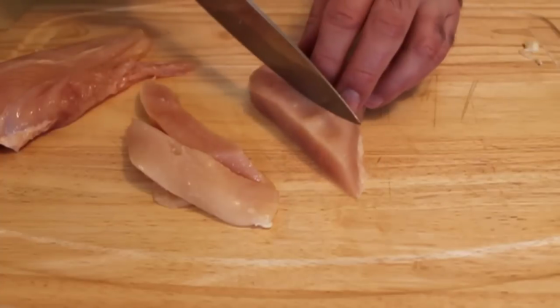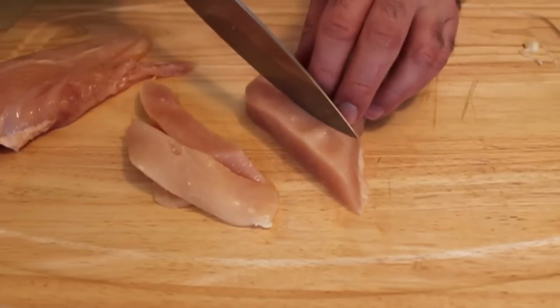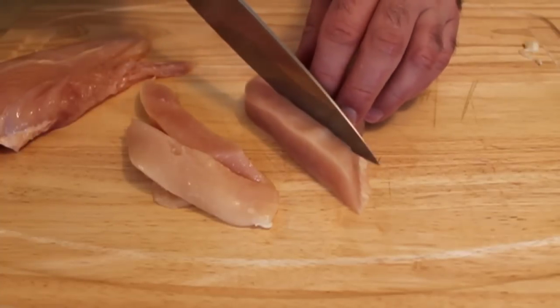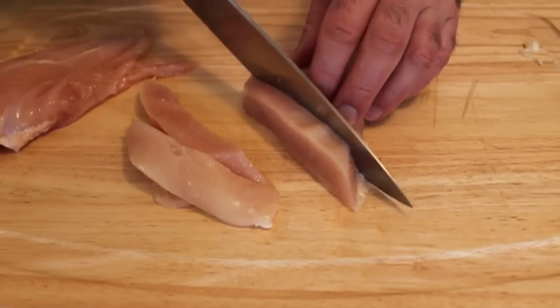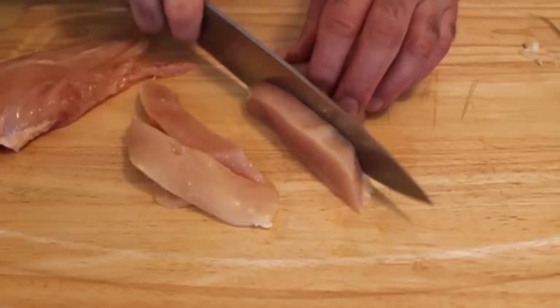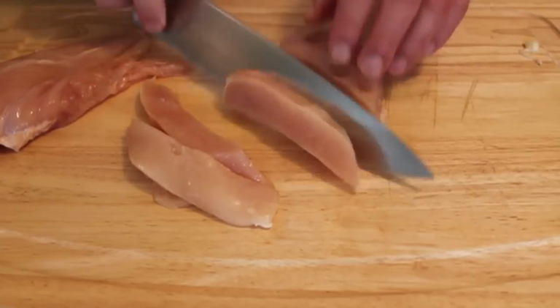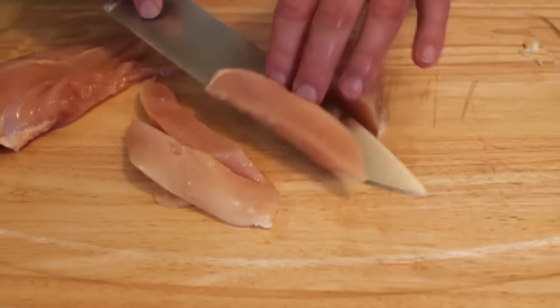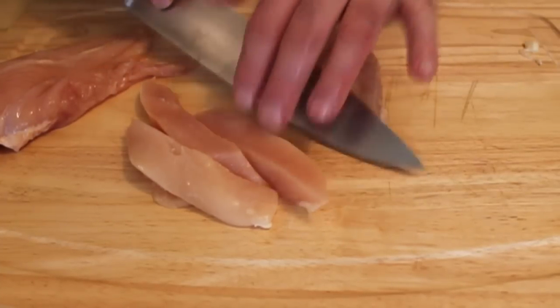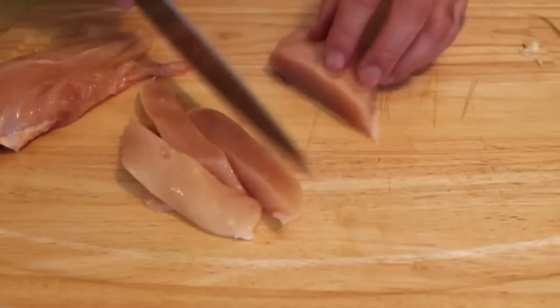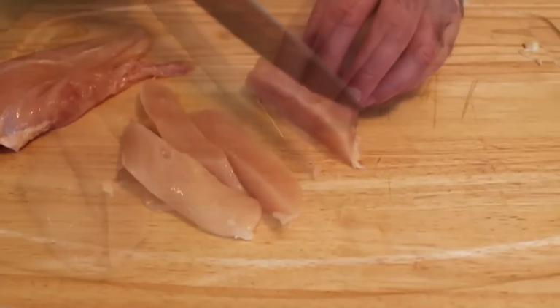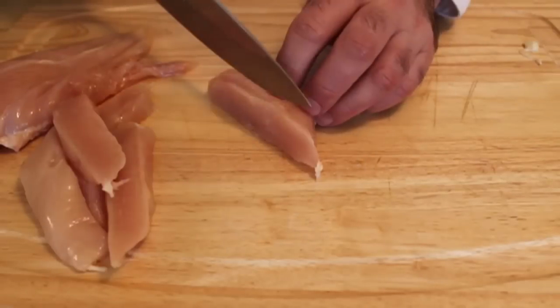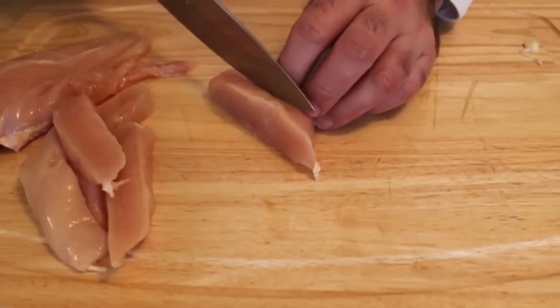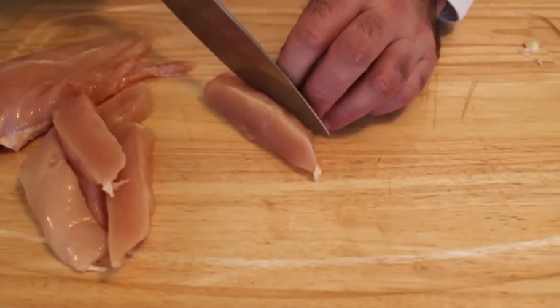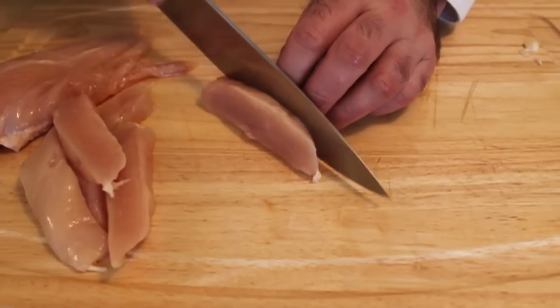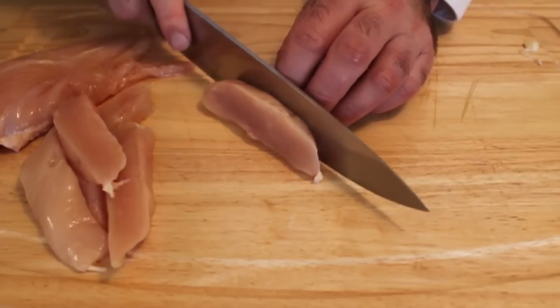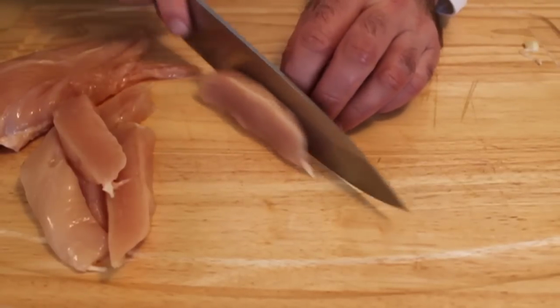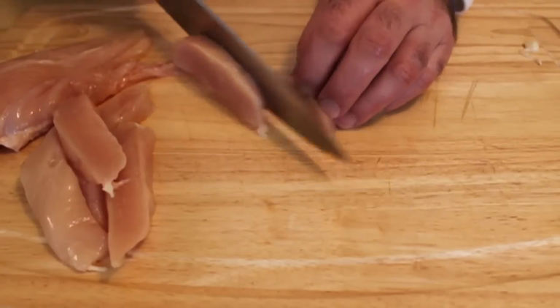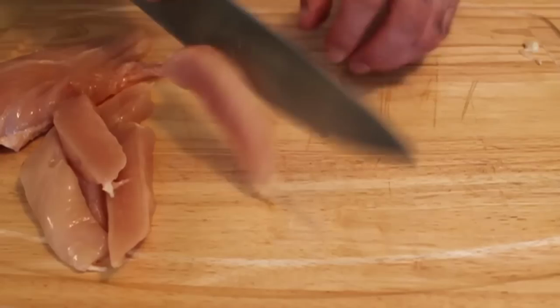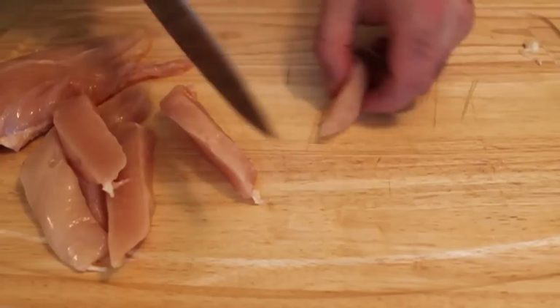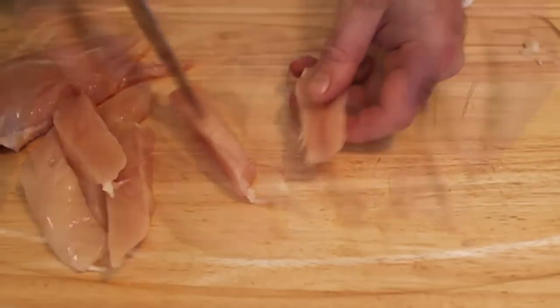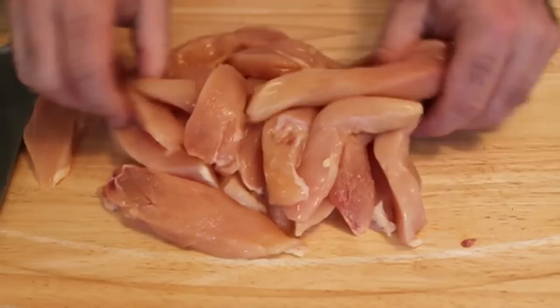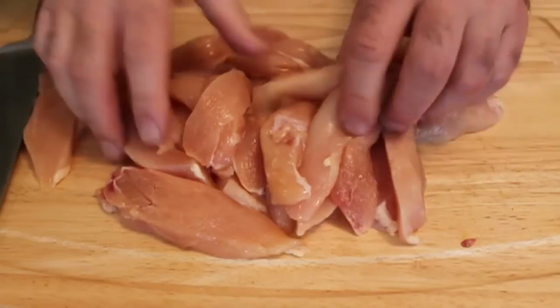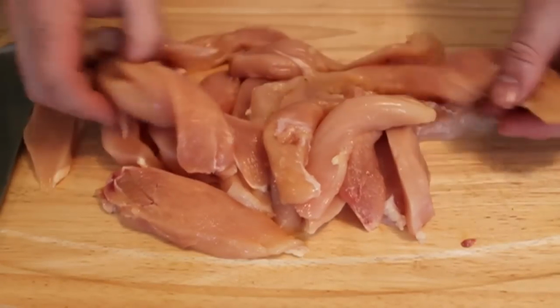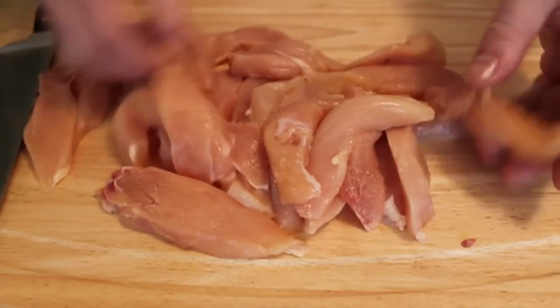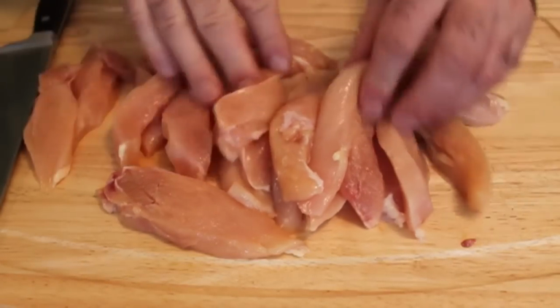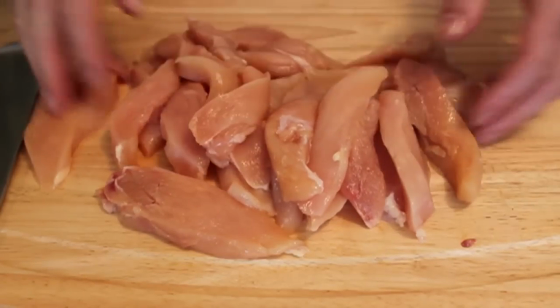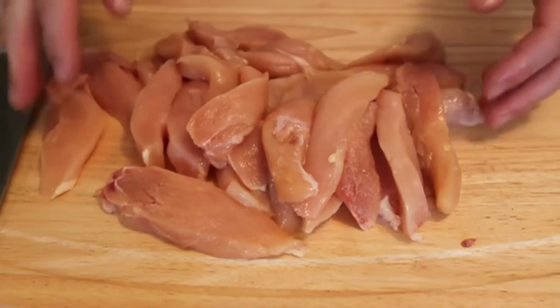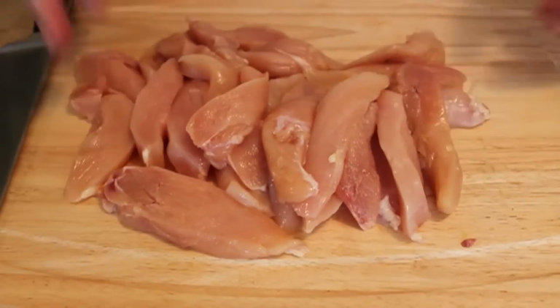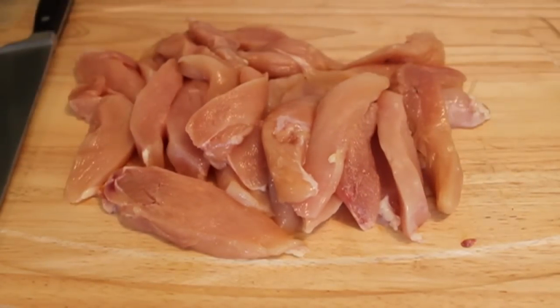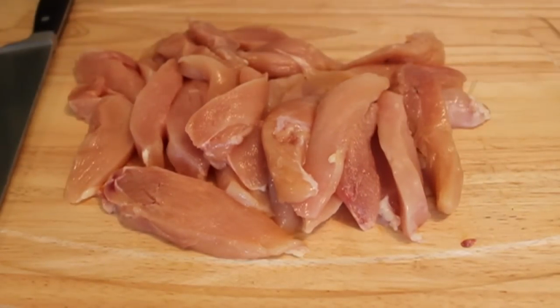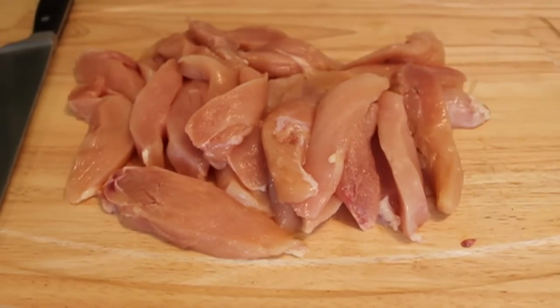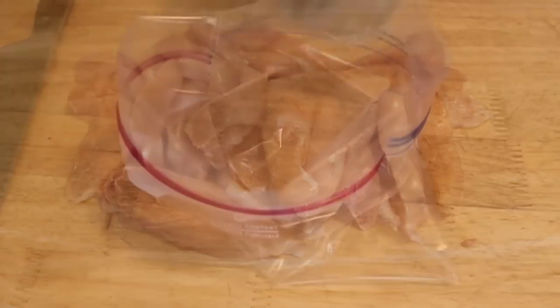So out of each breast — those are pretty large — I get like six fingers. It's not the length that matters with chicken fingers, it's the girth. They must be about the same size around to cook evenly.